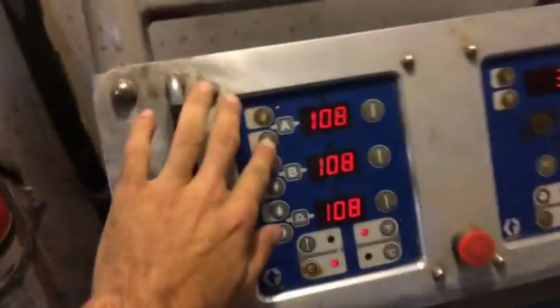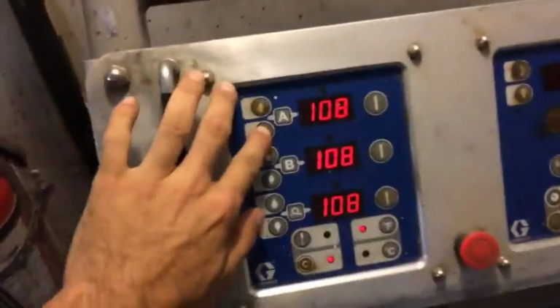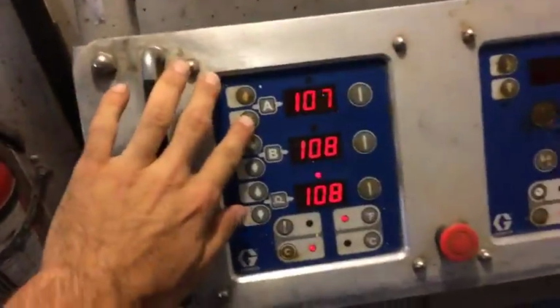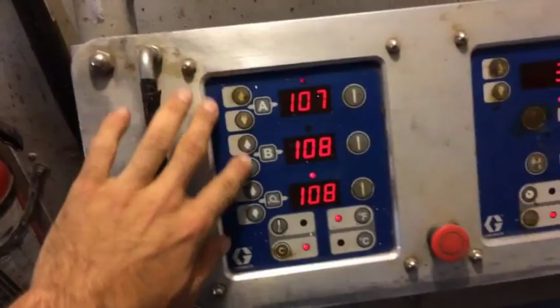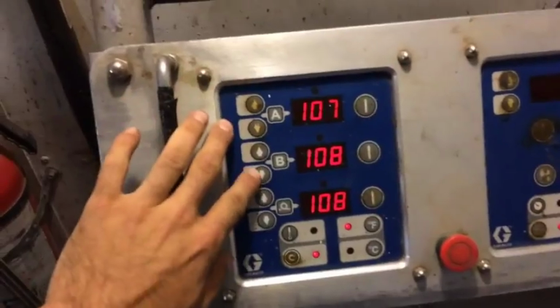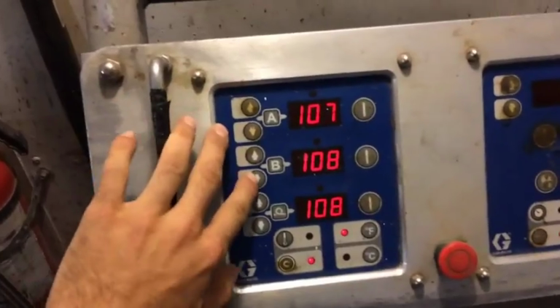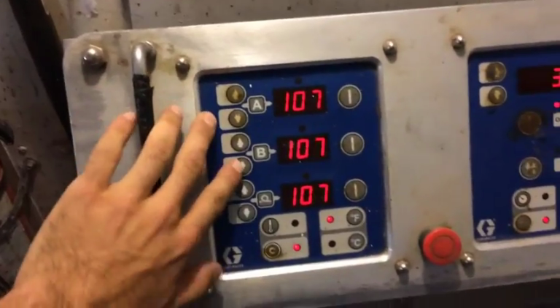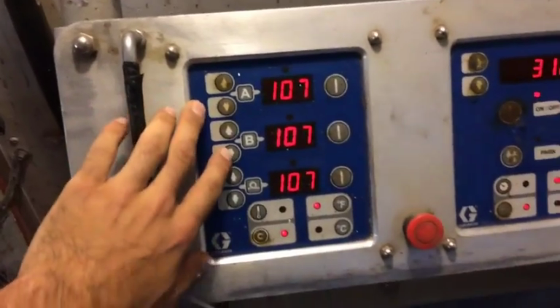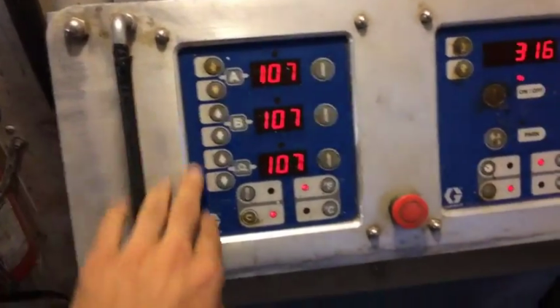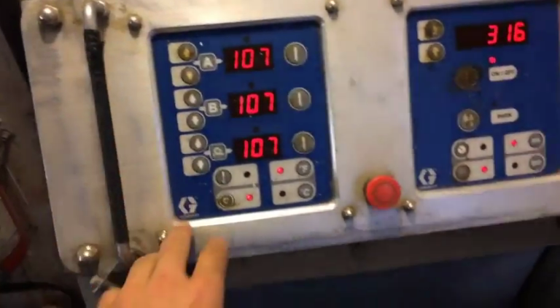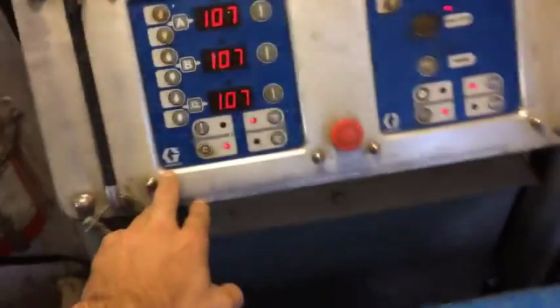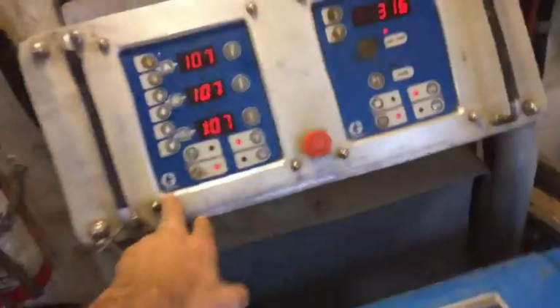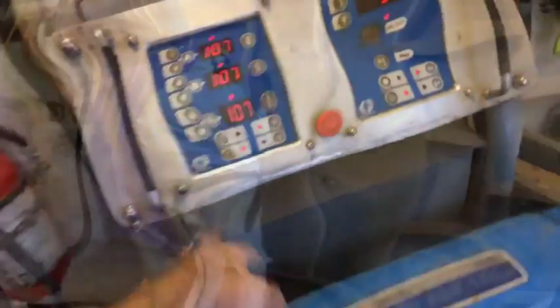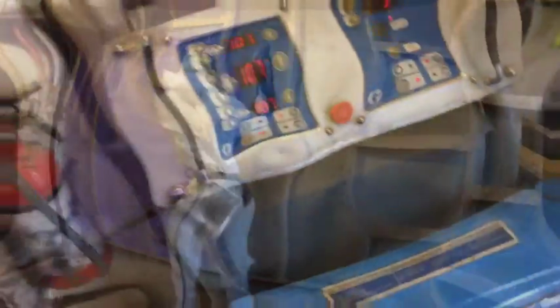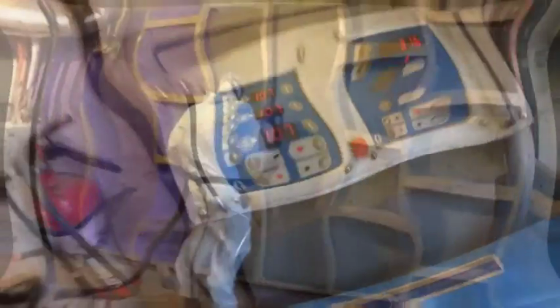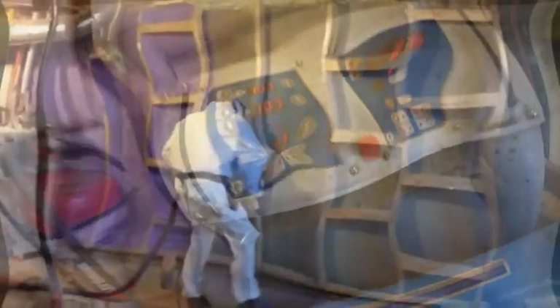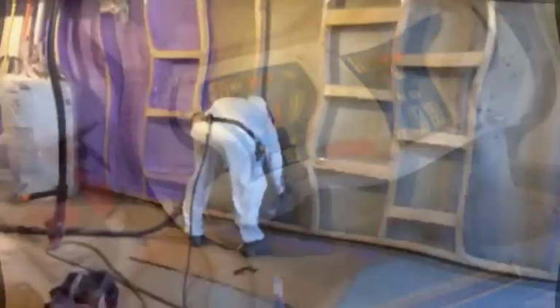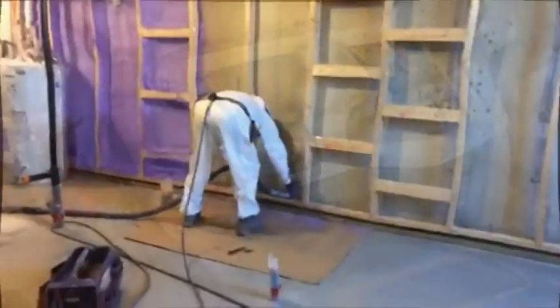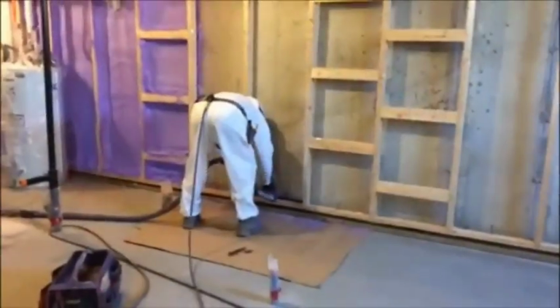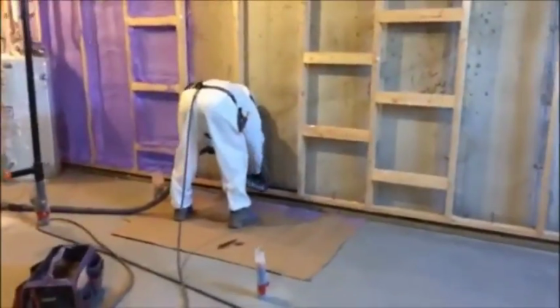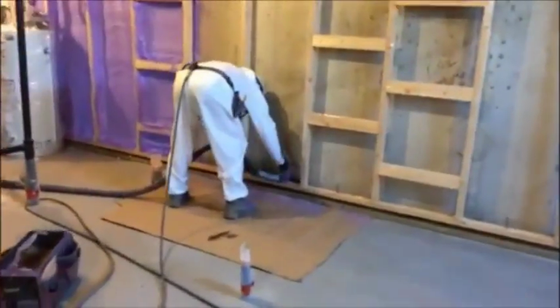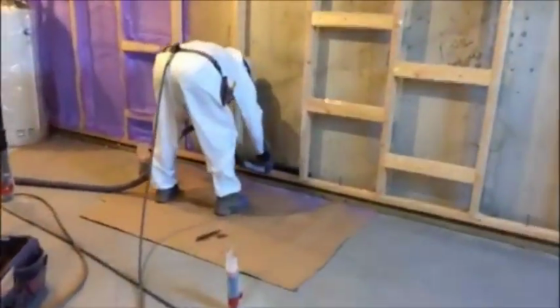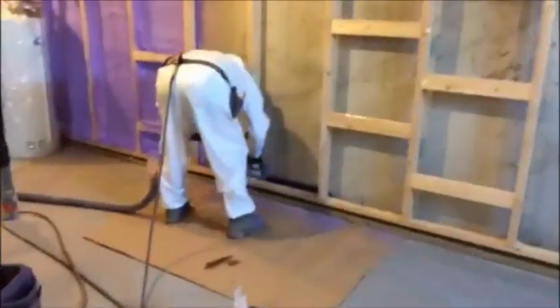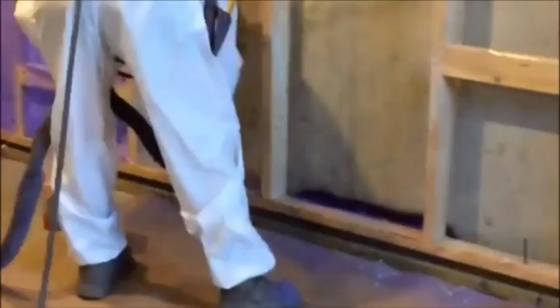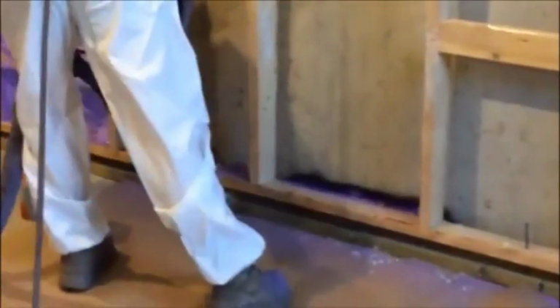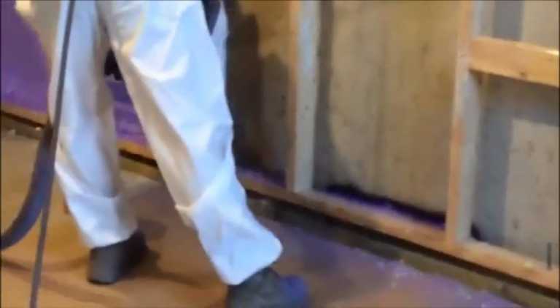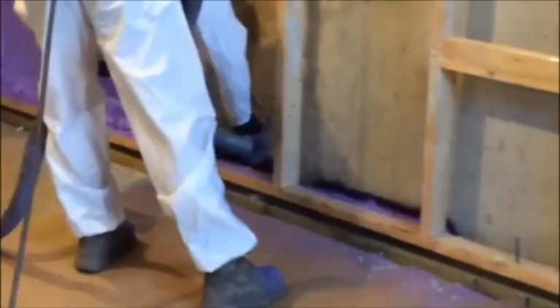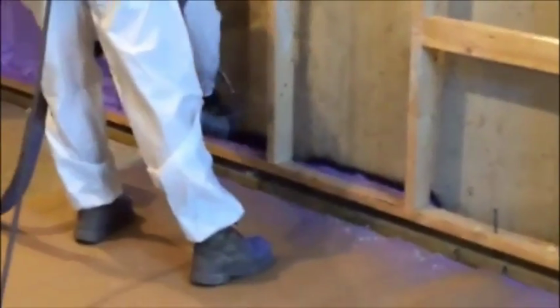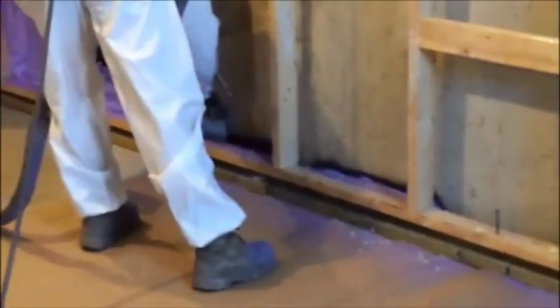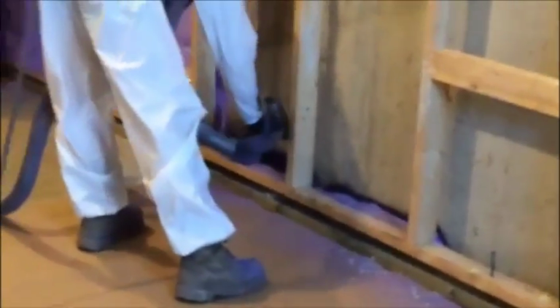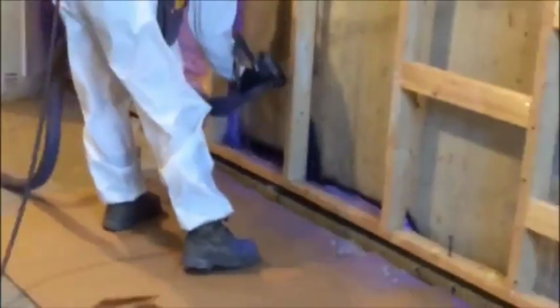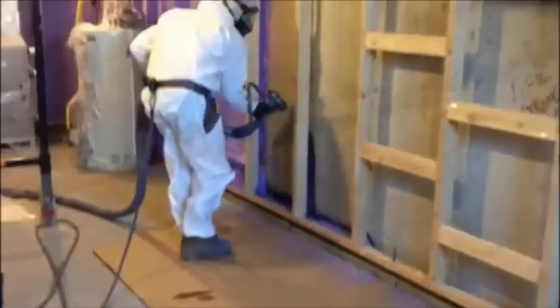Here we're going inside. We're quickly checking the settings. My guy's going to turn things up or down just to cool things off or warm things up so the foam spray is smoother. So here we go.